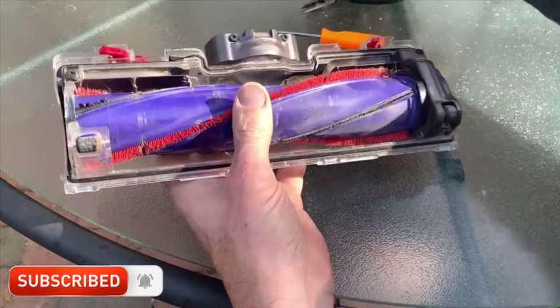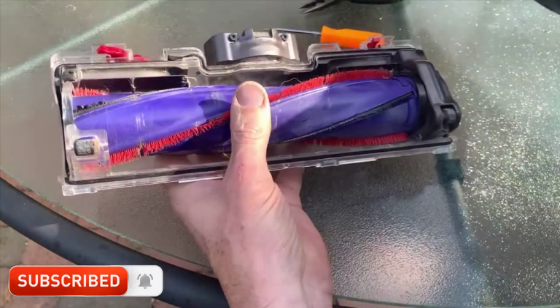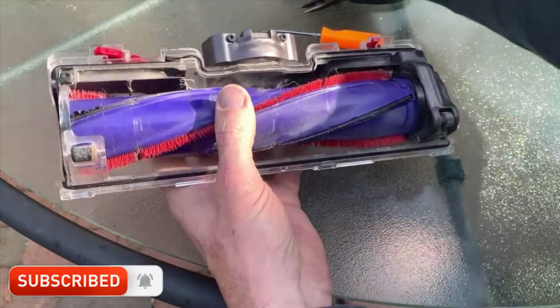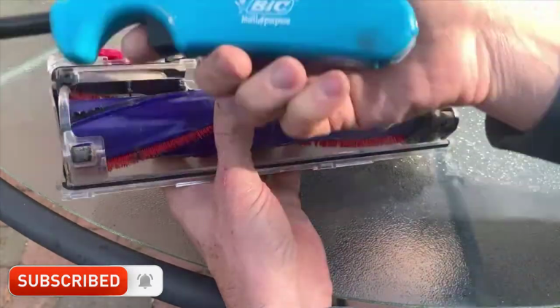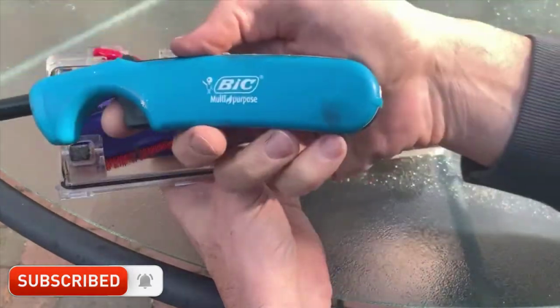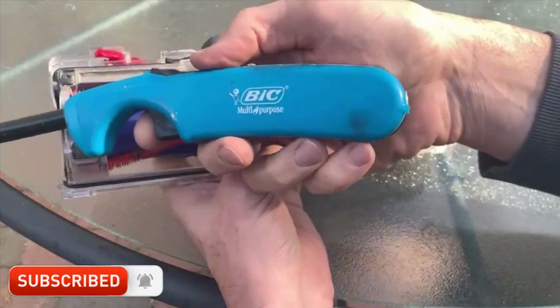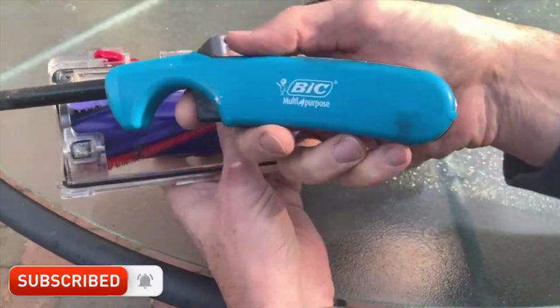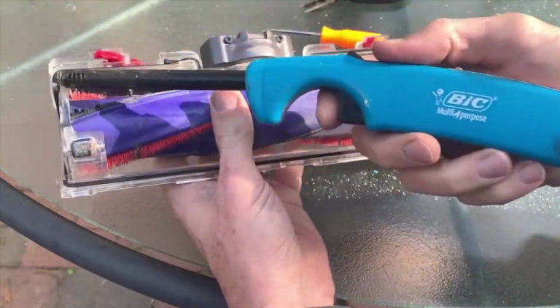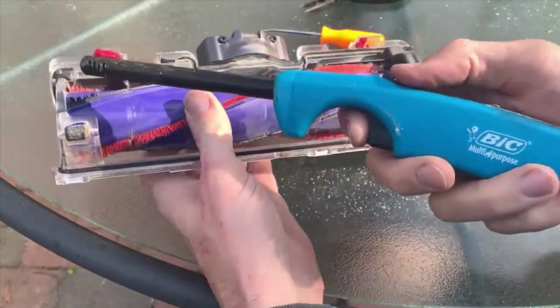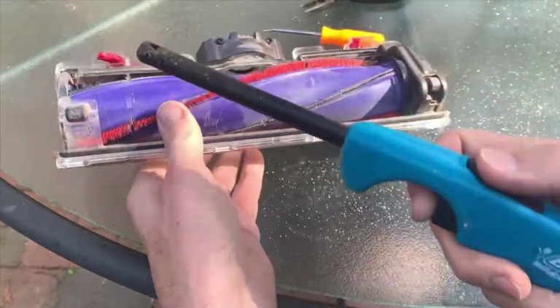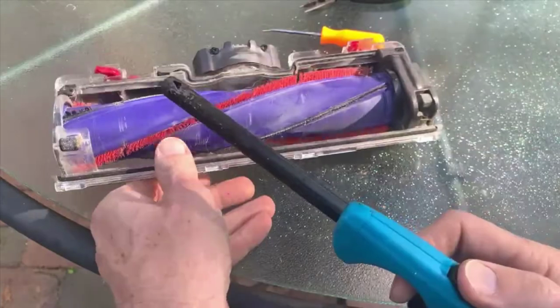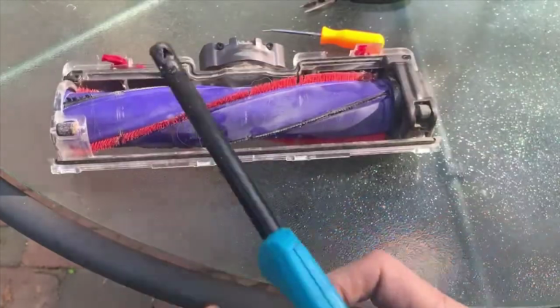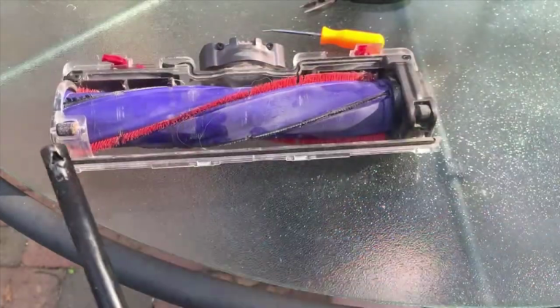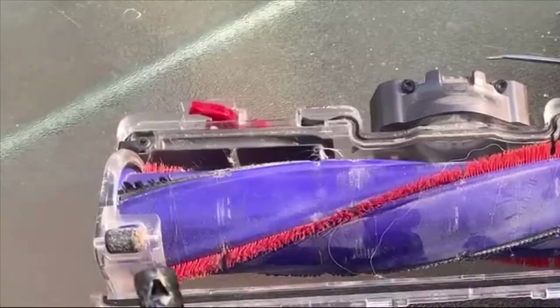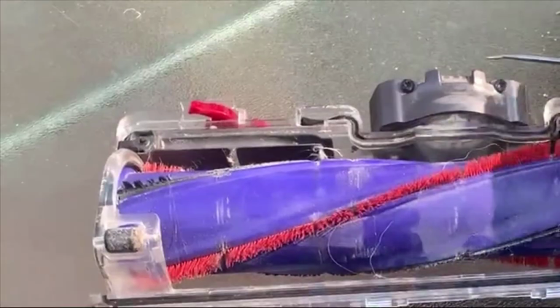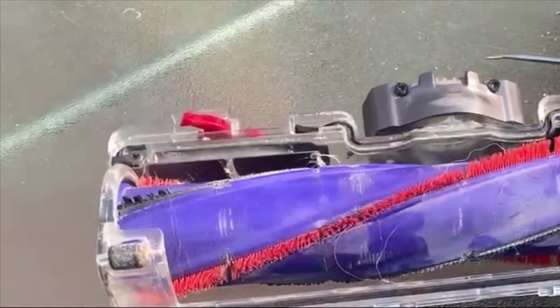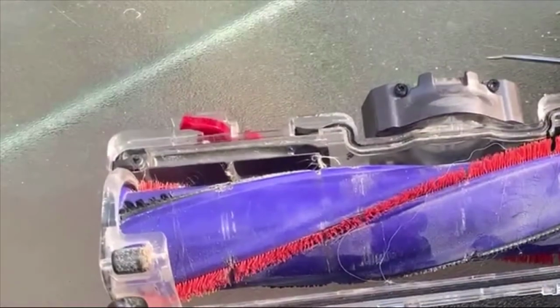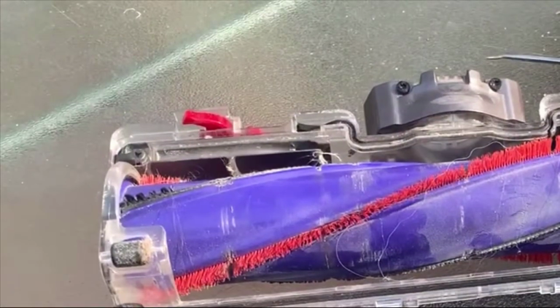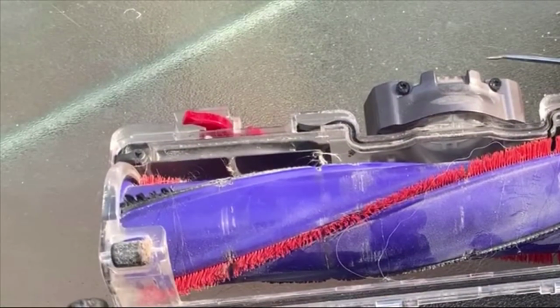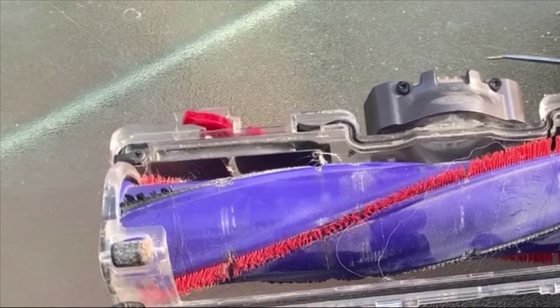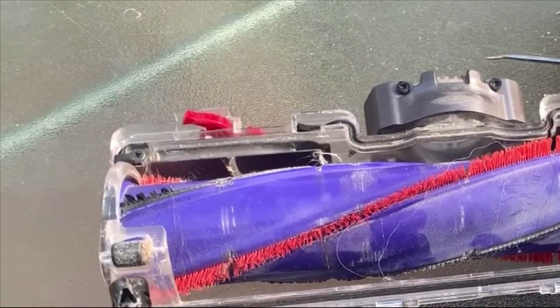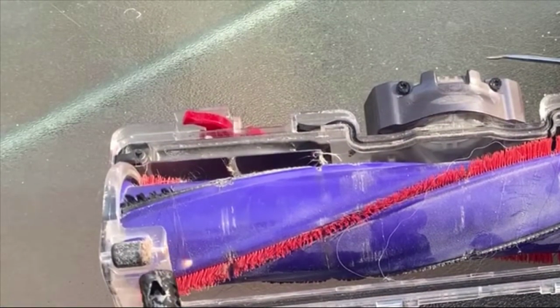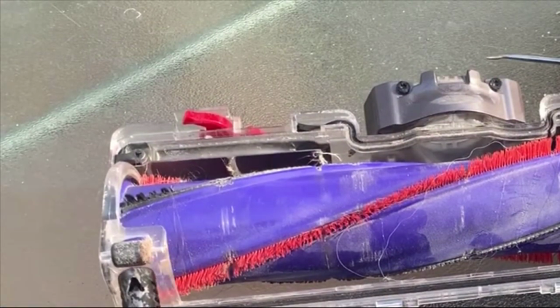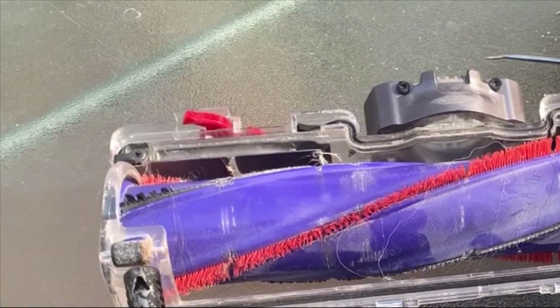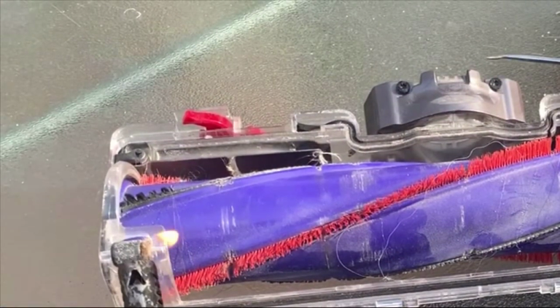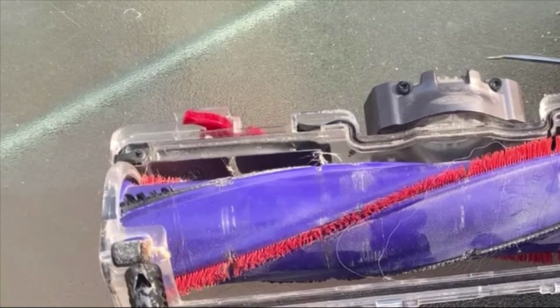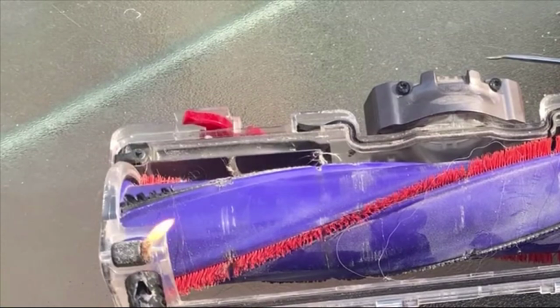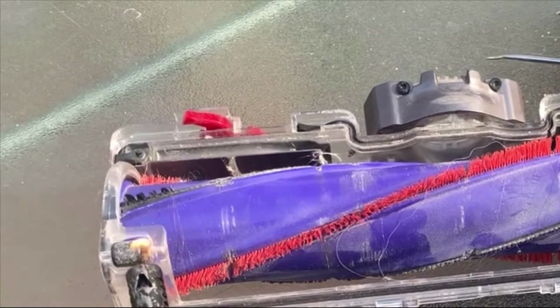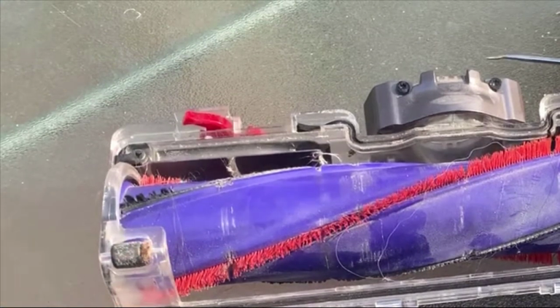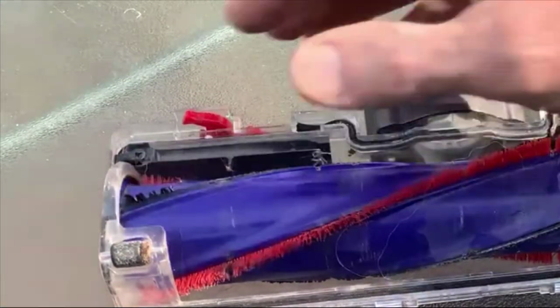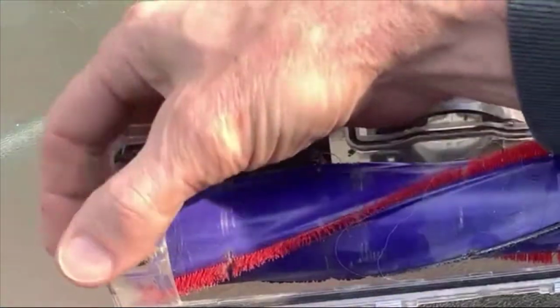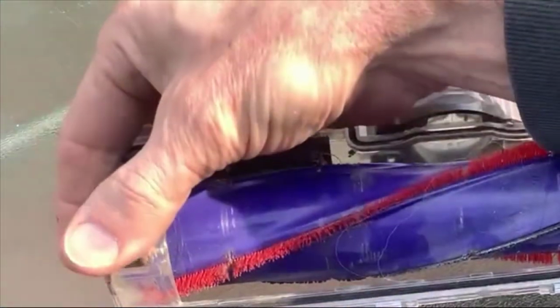First I tried the logical approach with needle nose pliers. That failed. So then I thought, what if I melted it? The needle nose pliers just couldn't pull up enough of it at one time because it's all so tight around the wheels.